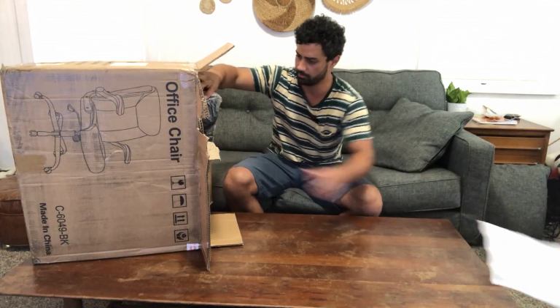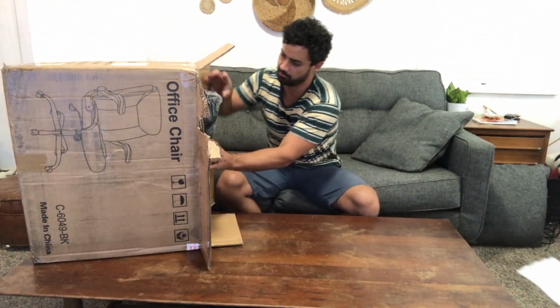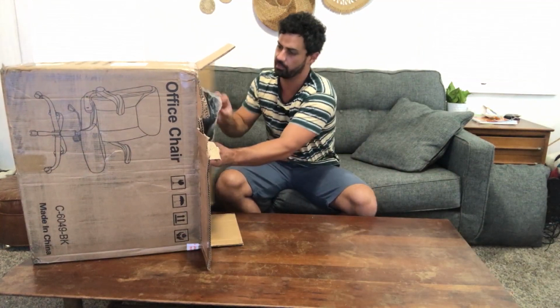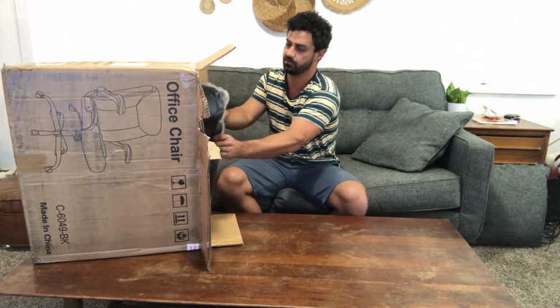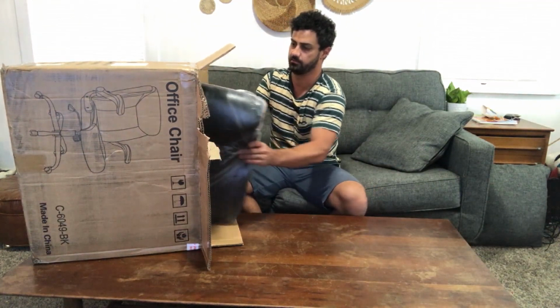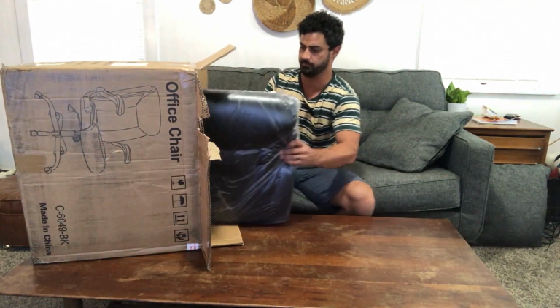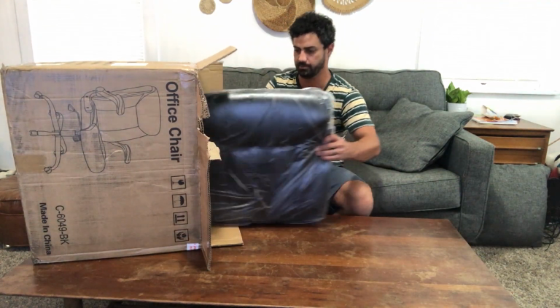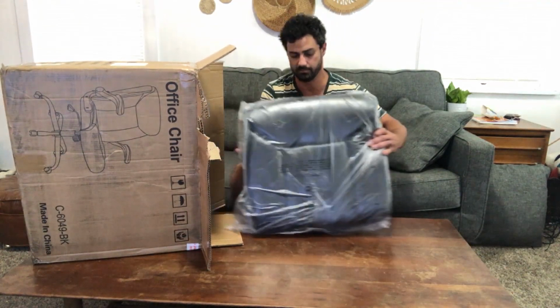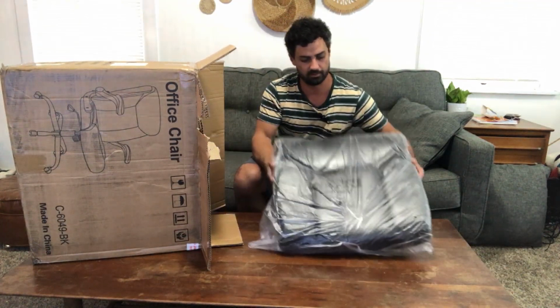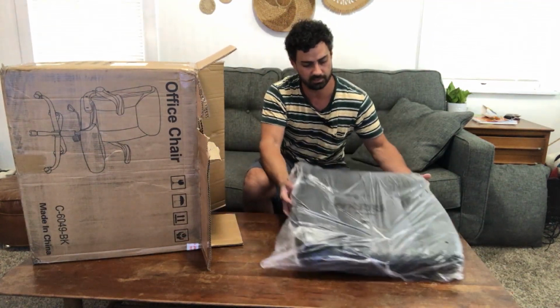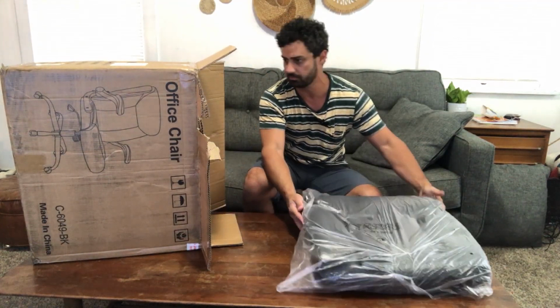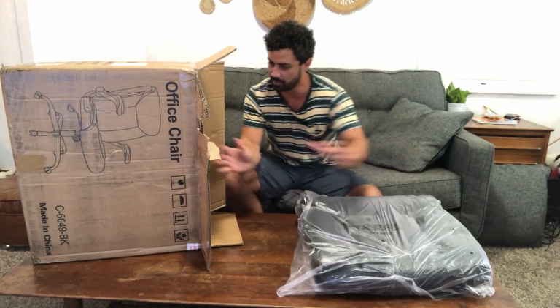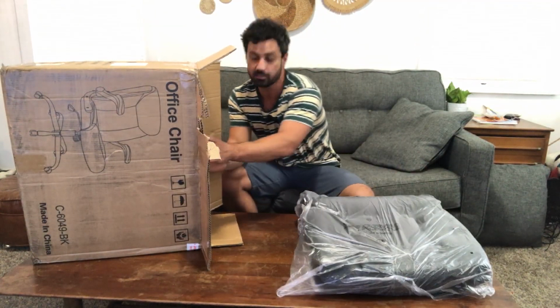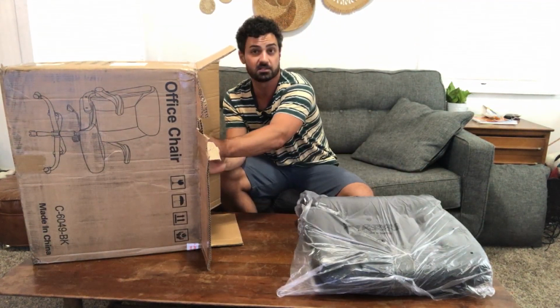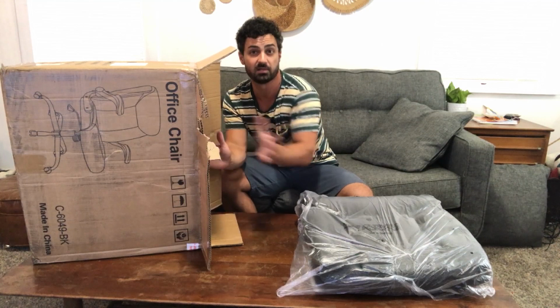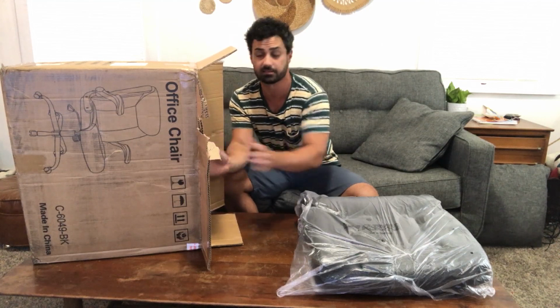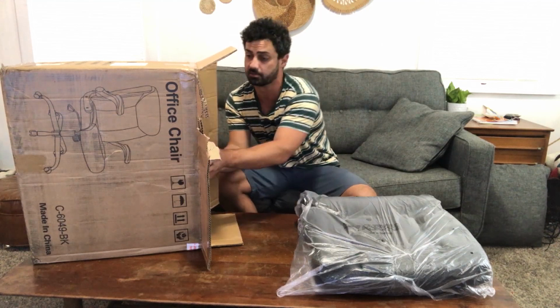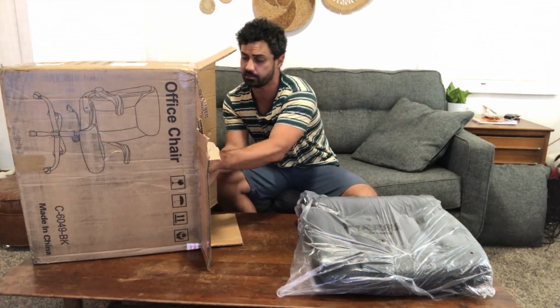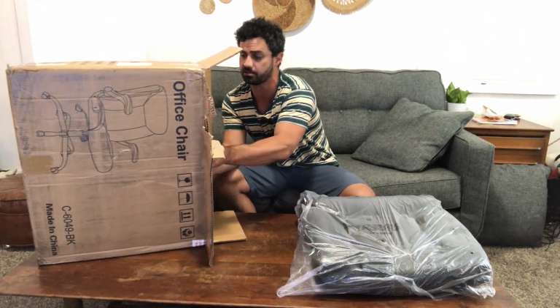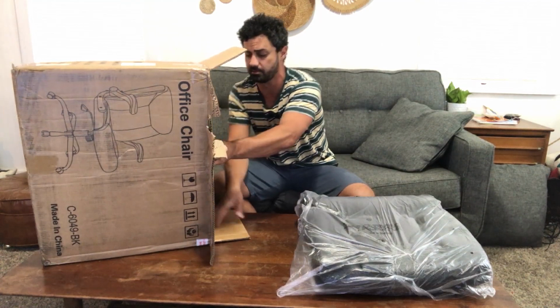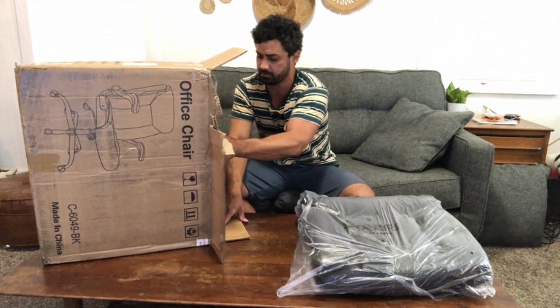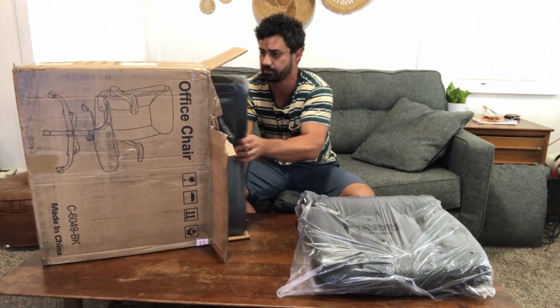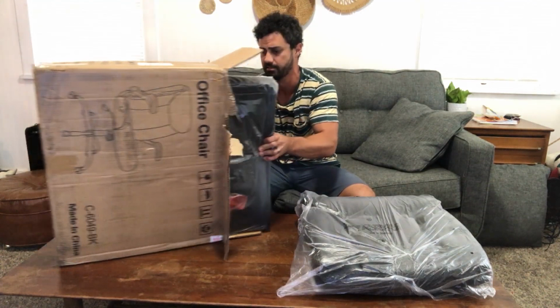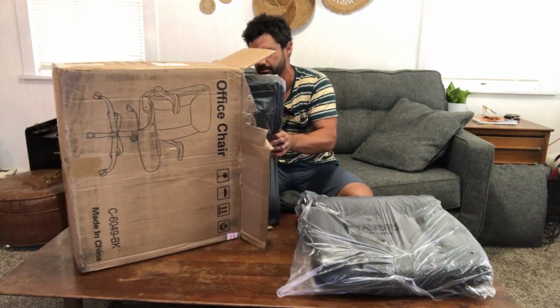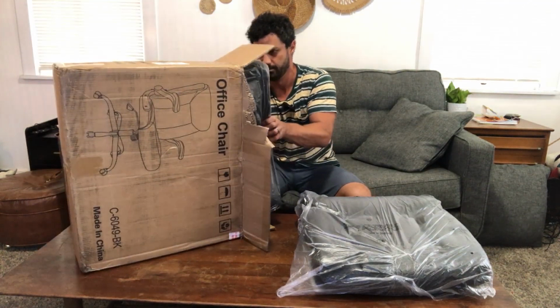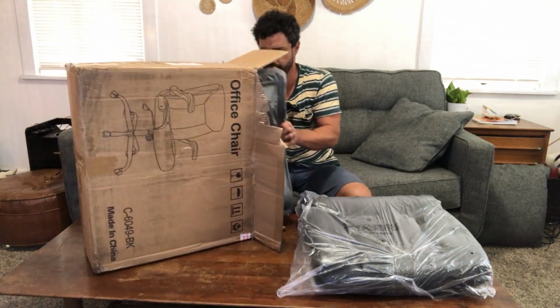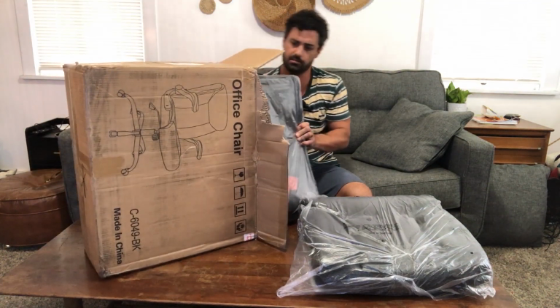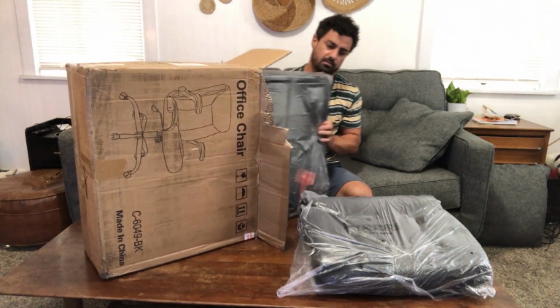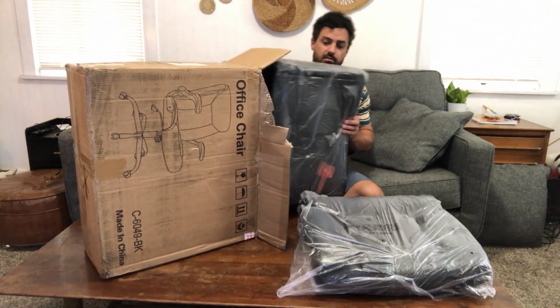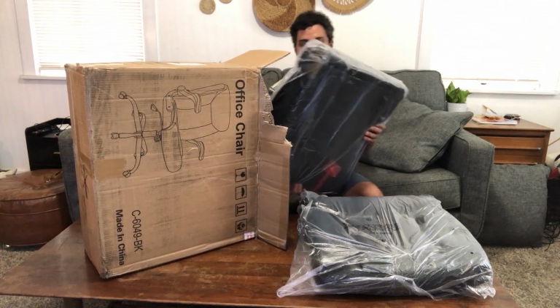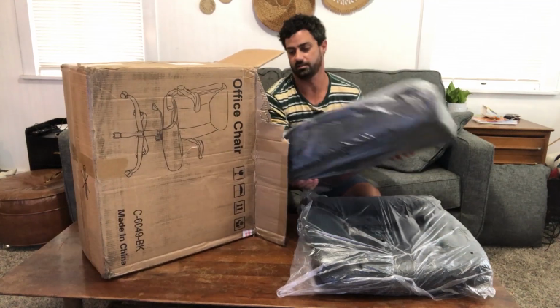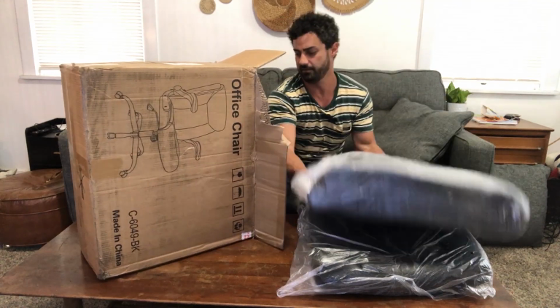Alright, let's see what we got in here. Everything seems to be wrapped nicely in plastic to protect it during shipping, so that's nice. Alright, that piece is nice and heavy.